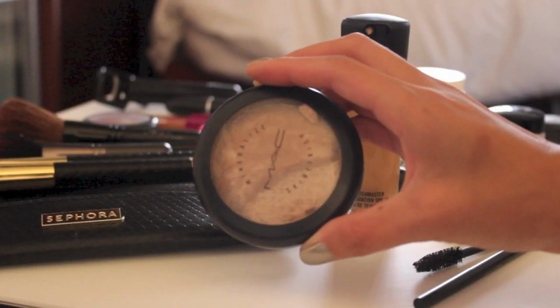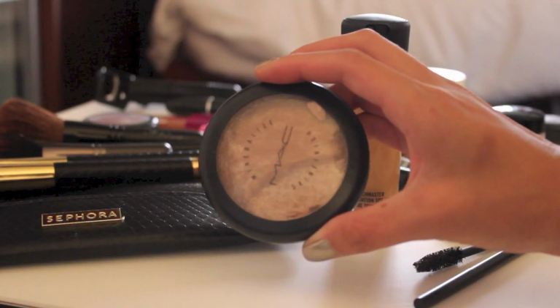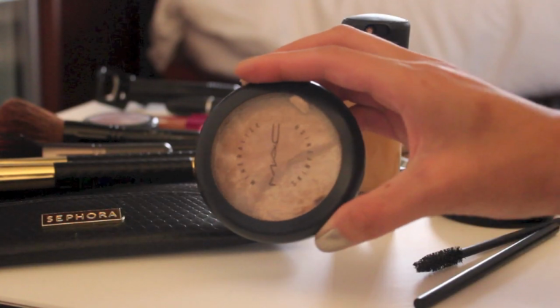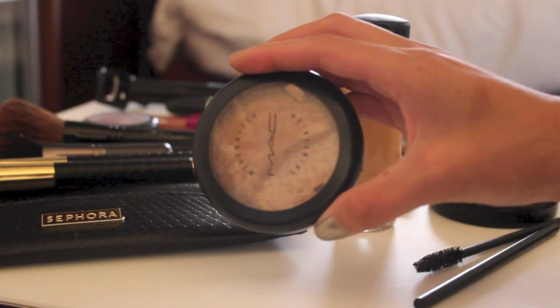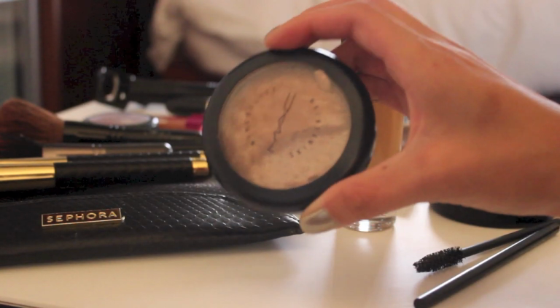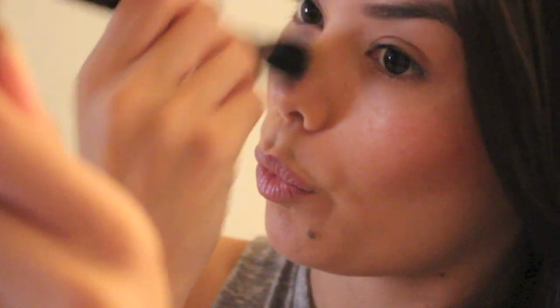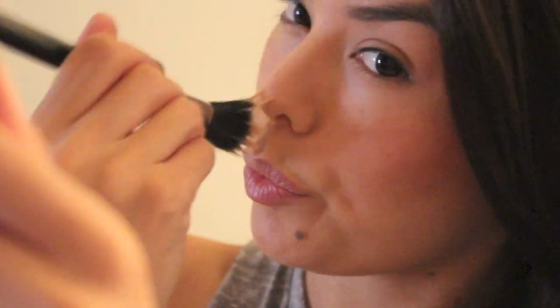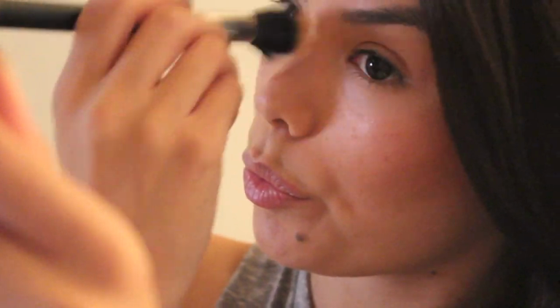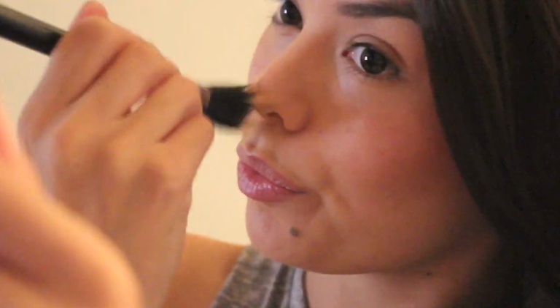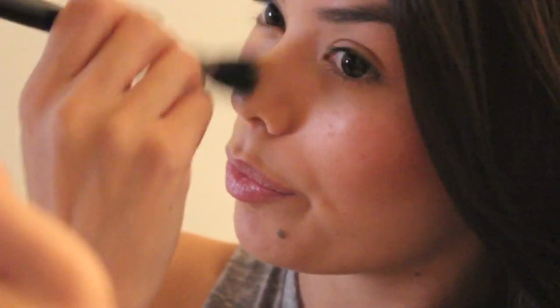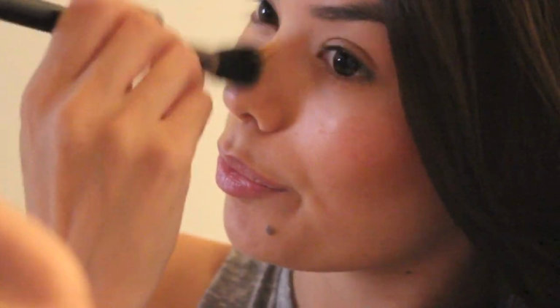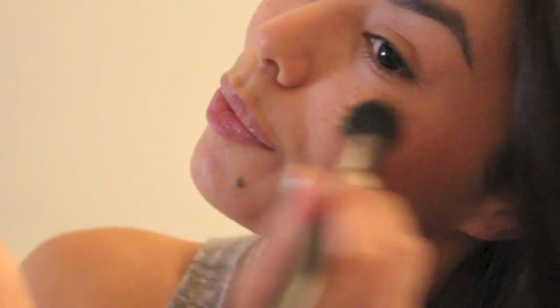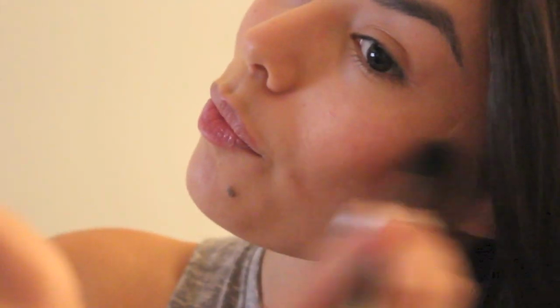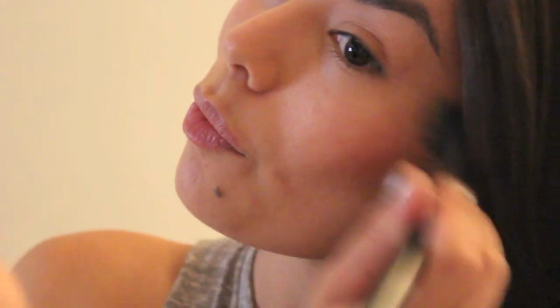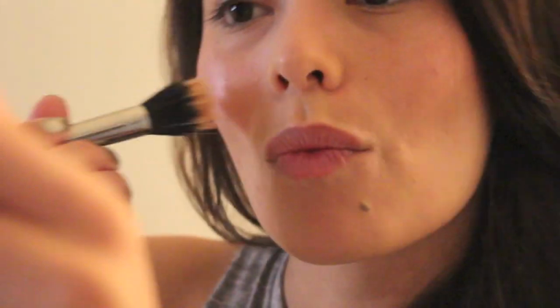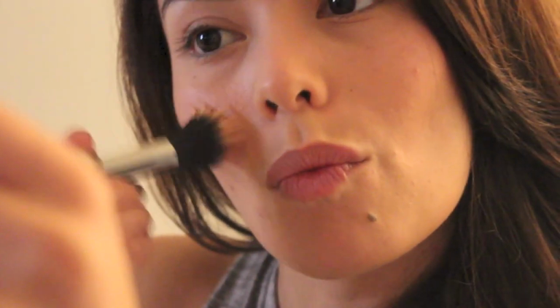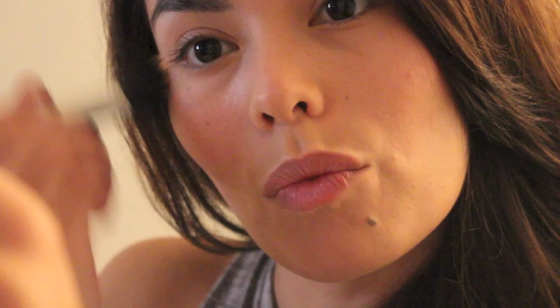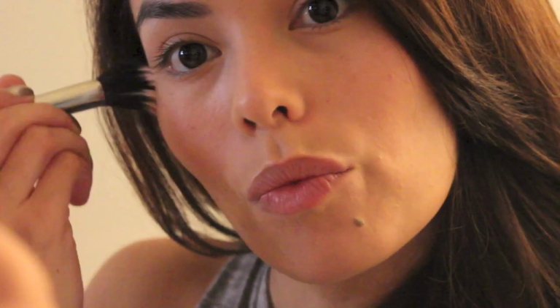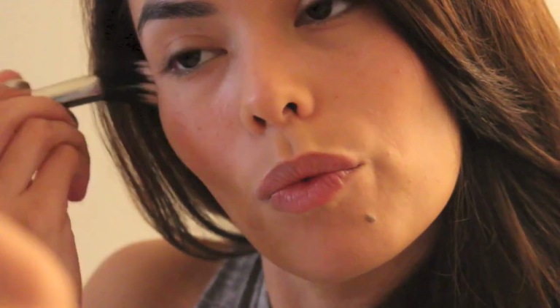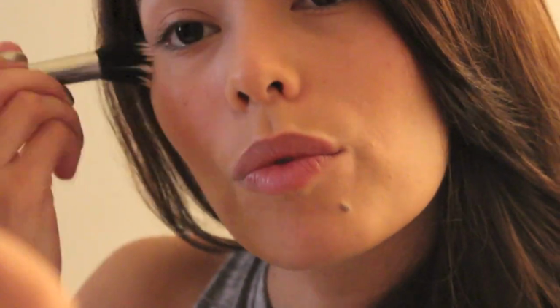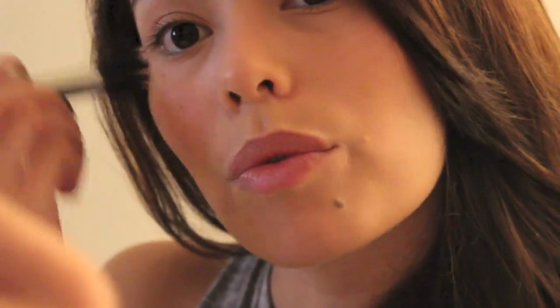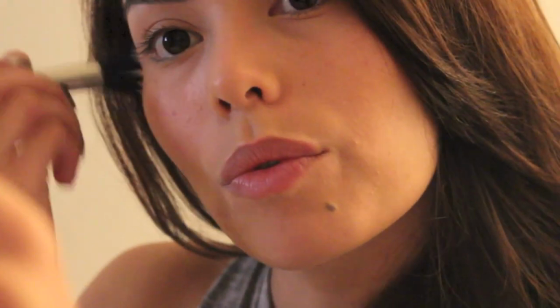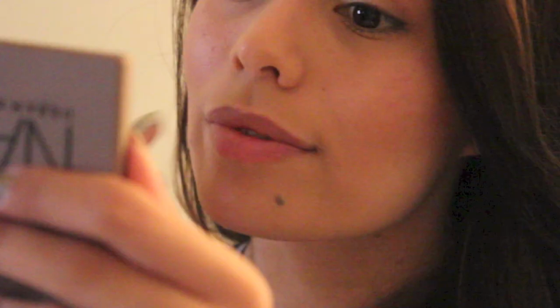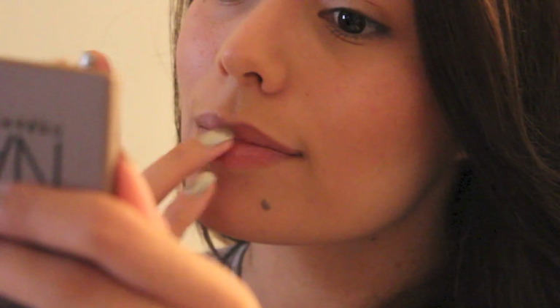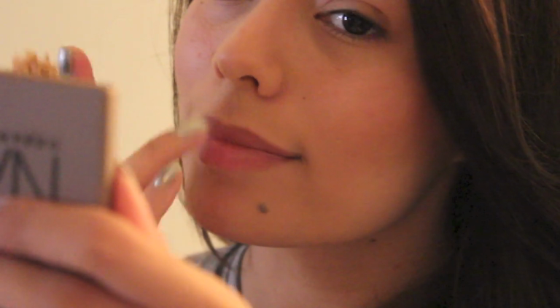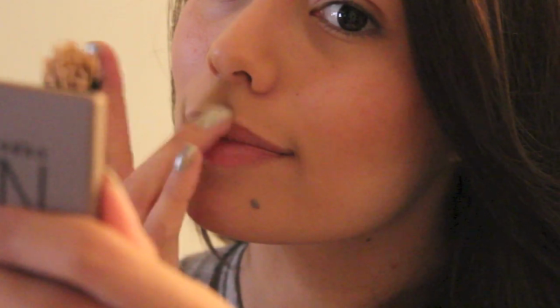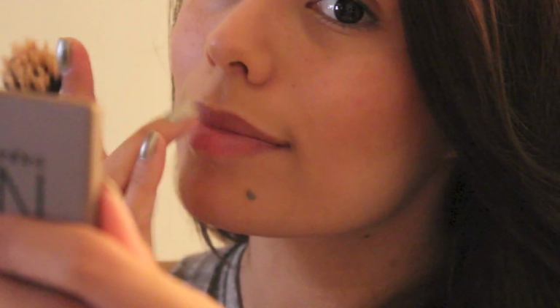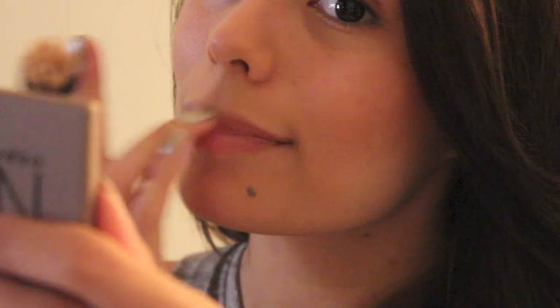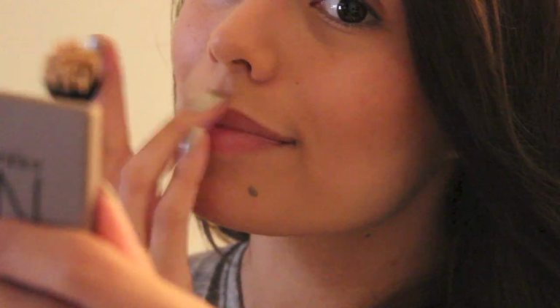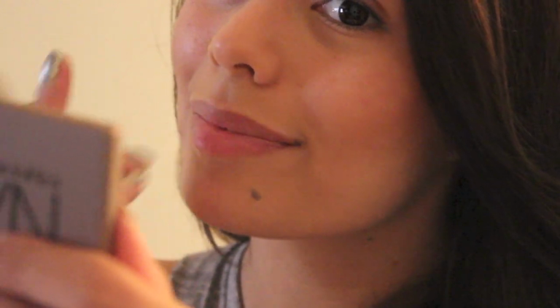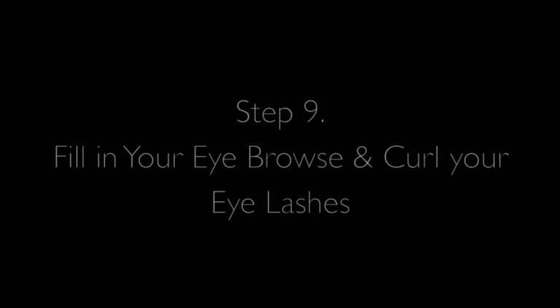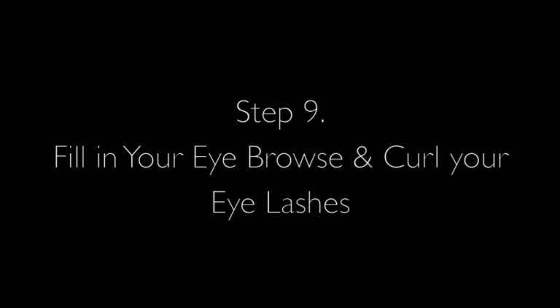Now this is my favorite step — I'm taking my MAC Mineralized Skin Finish with a shimmer tint and applying this to the bridge of my nose and the apples of my cheeks. I'm also going to be applying it to the cupid's bow just to give me a nice highlight.